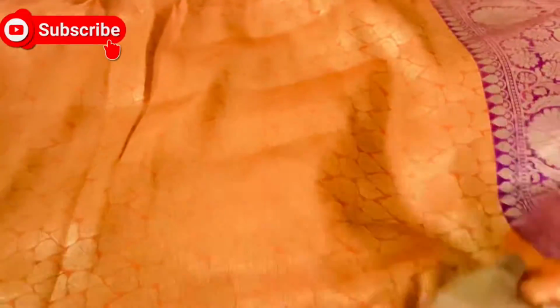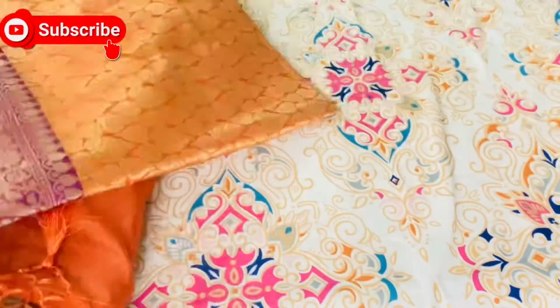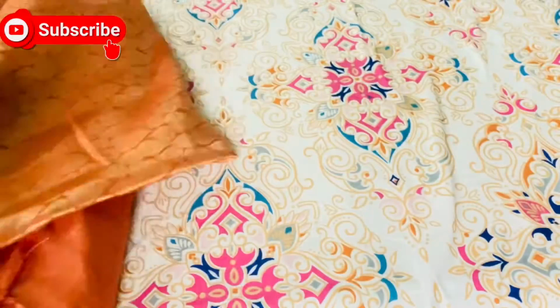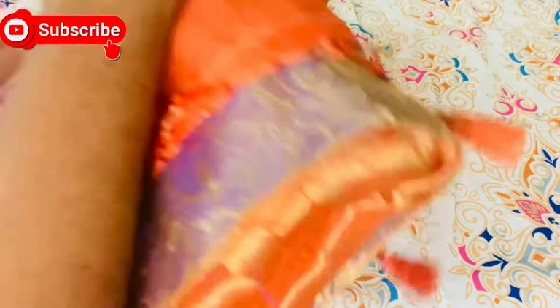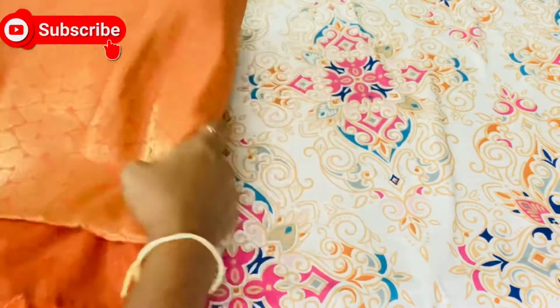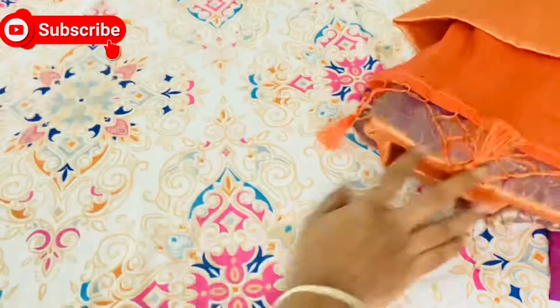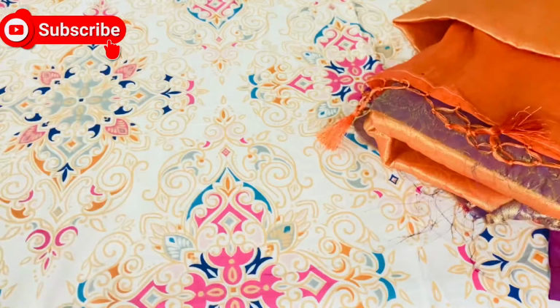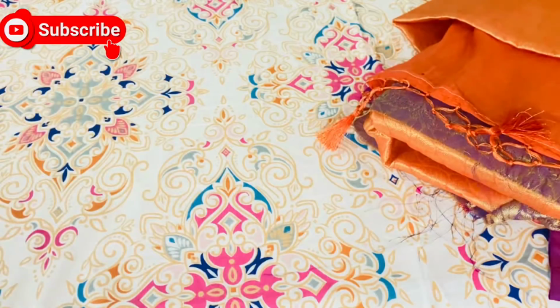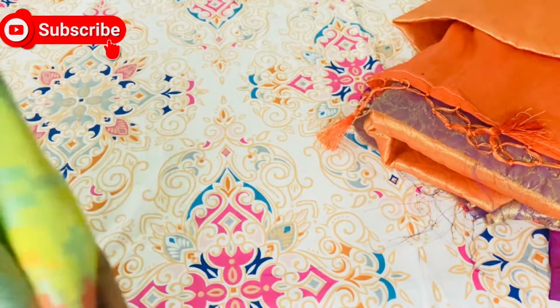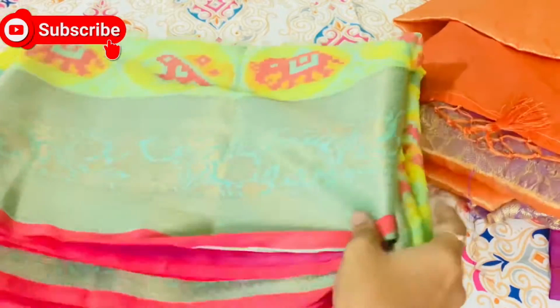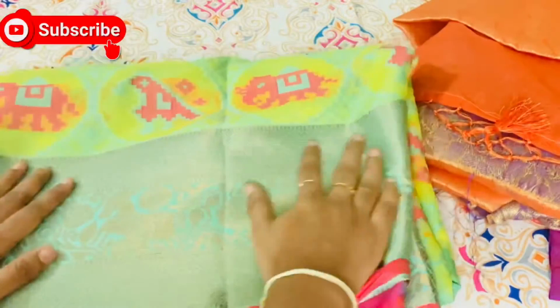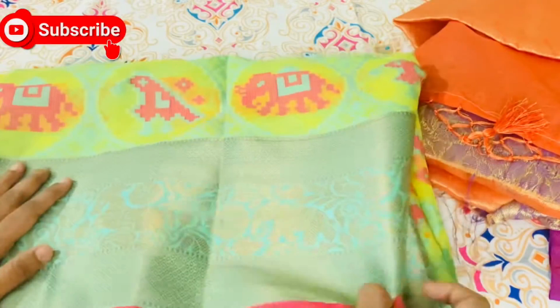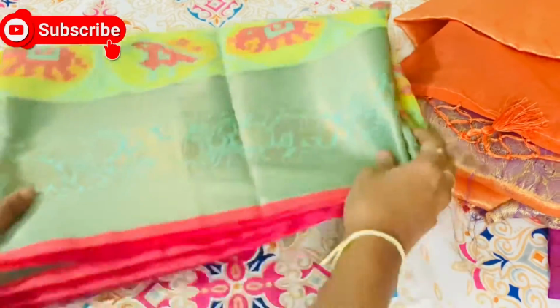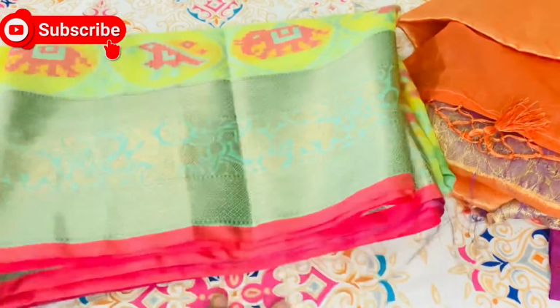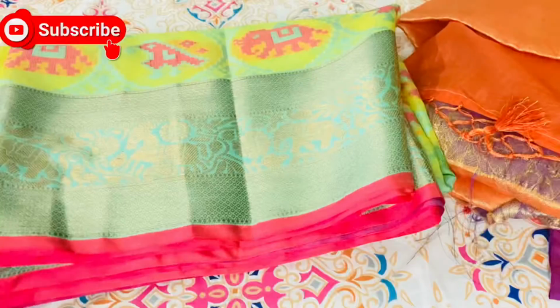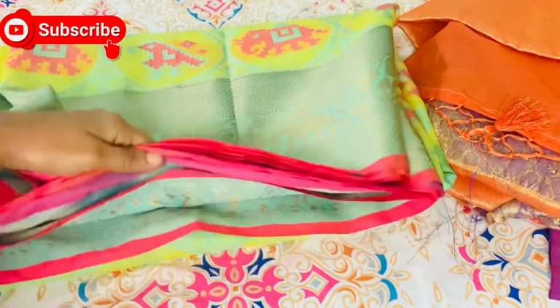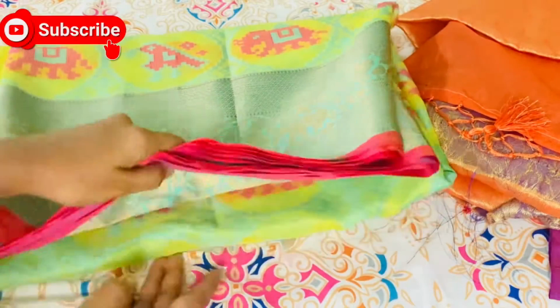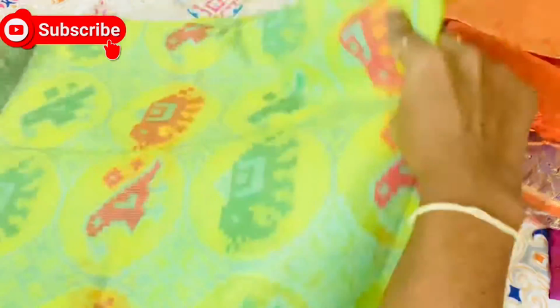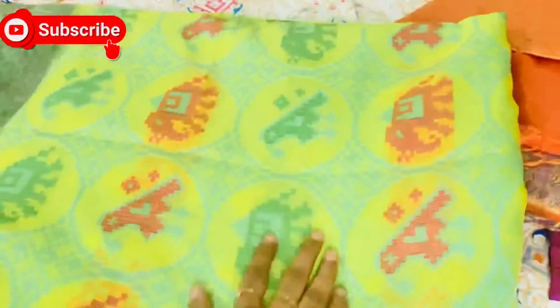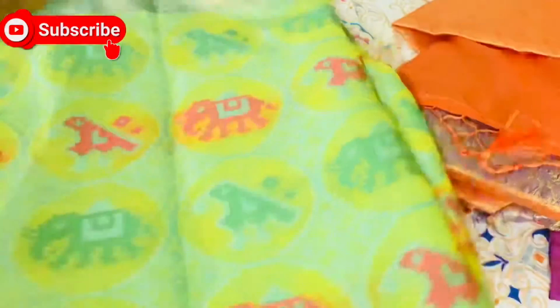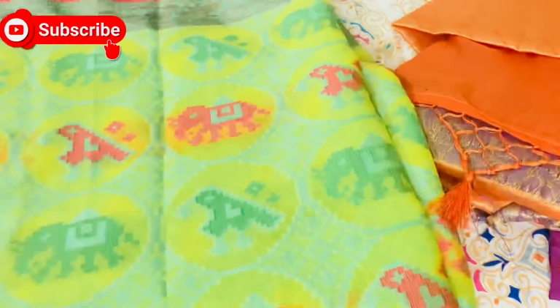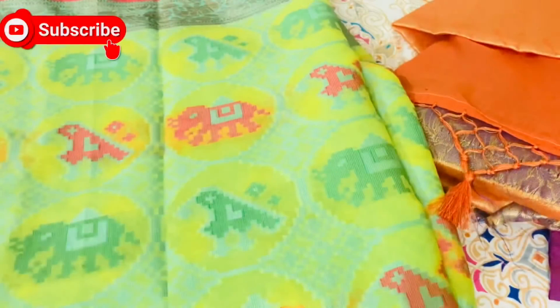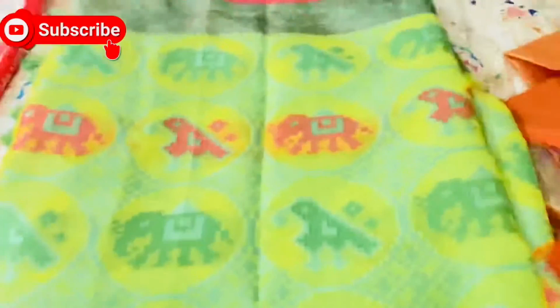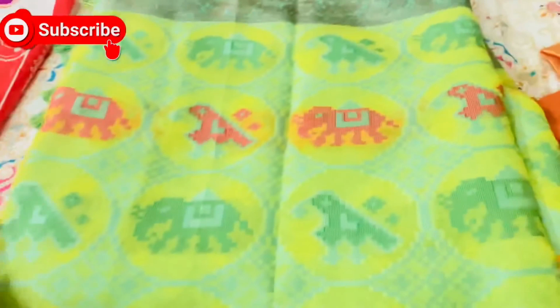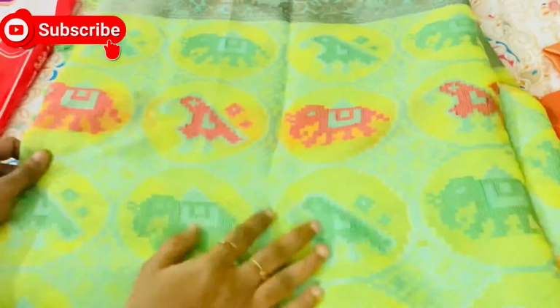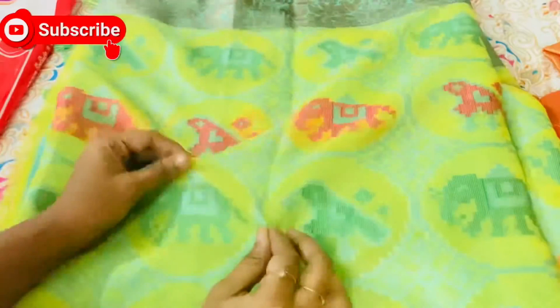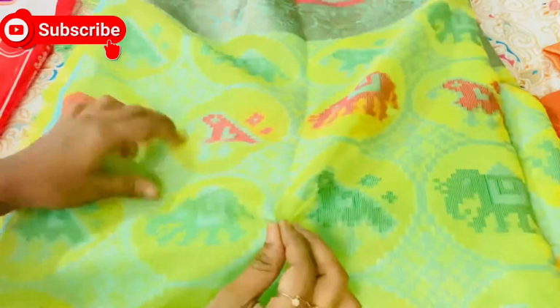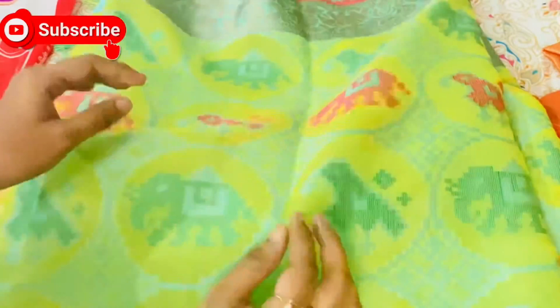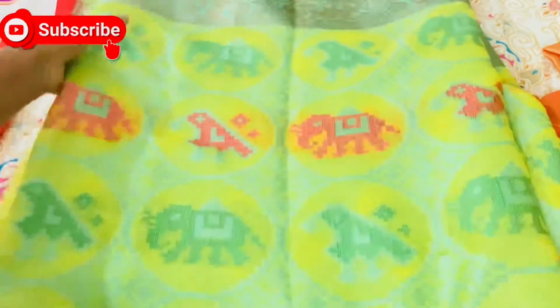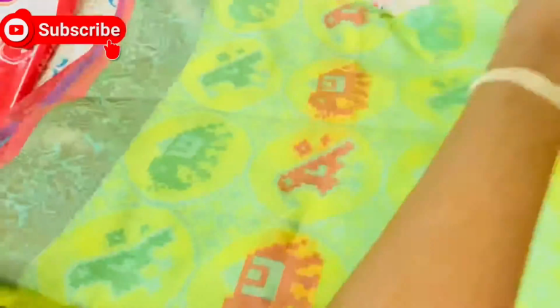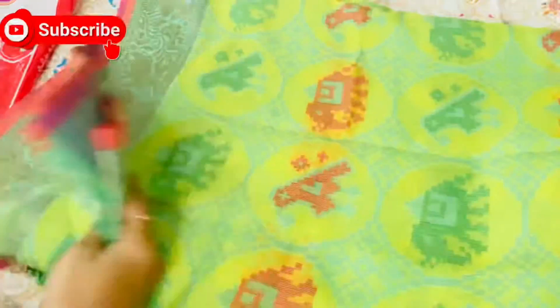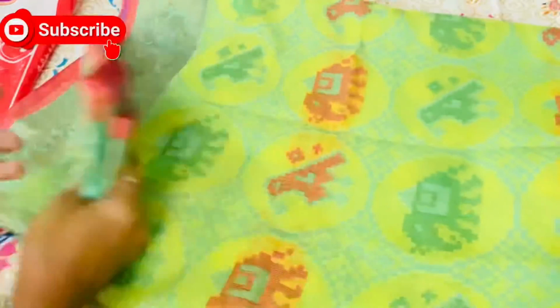This is my second sari, and this is my favorite sari. For the next sari, I added the green and pink combination. This is the same two-sided border, and now see, there is animal print.